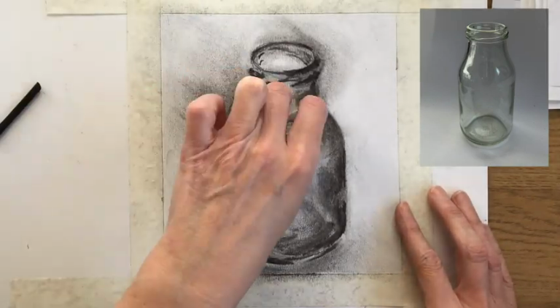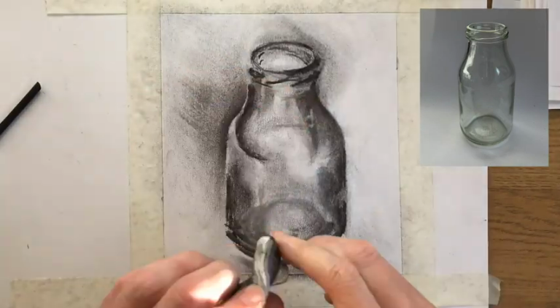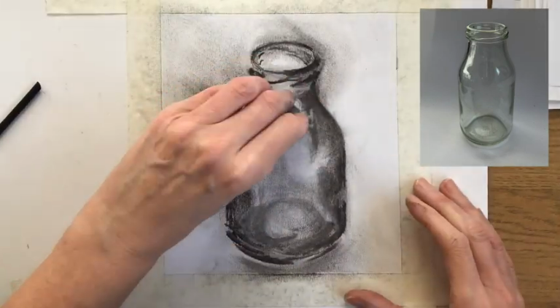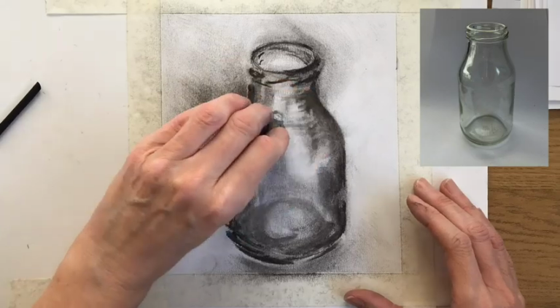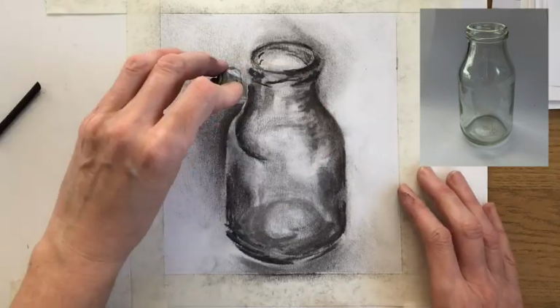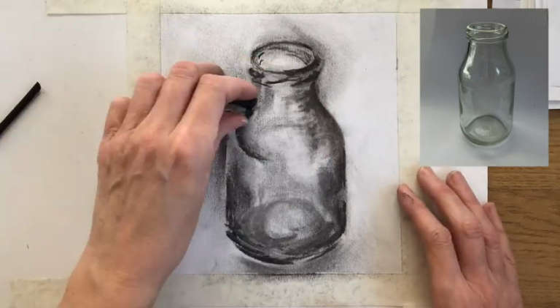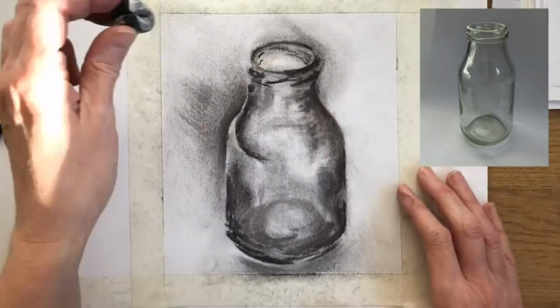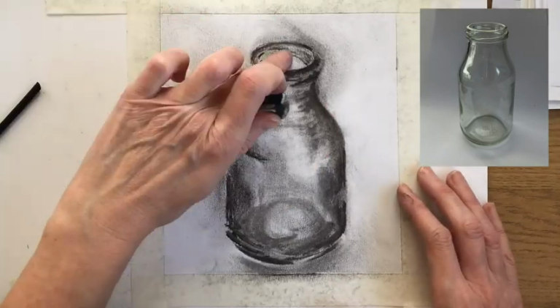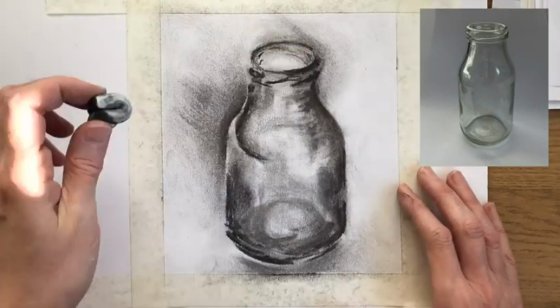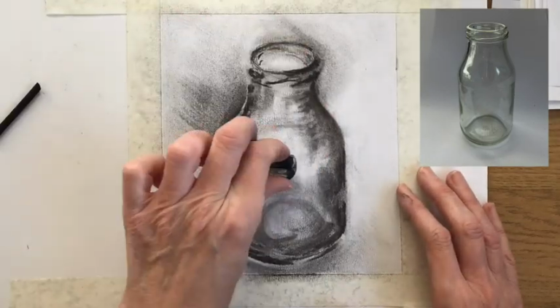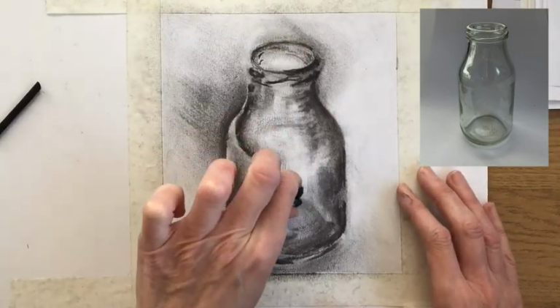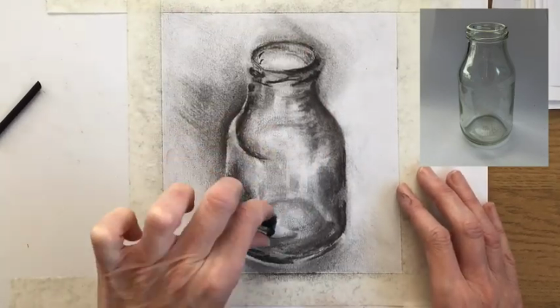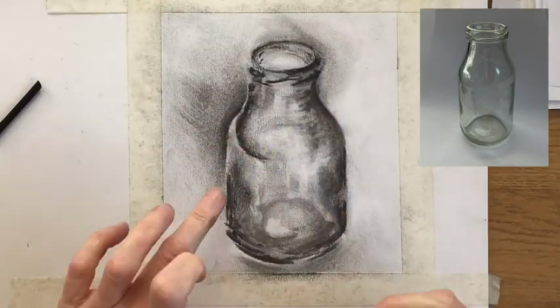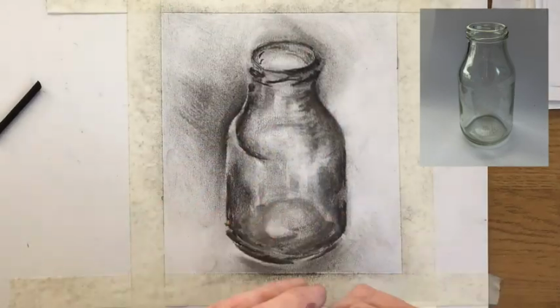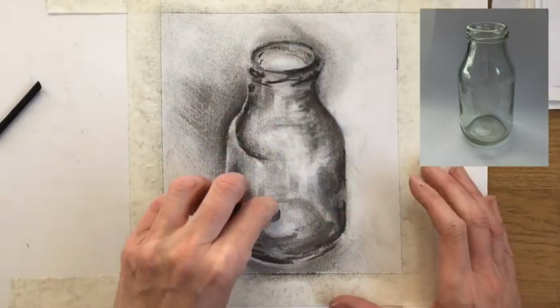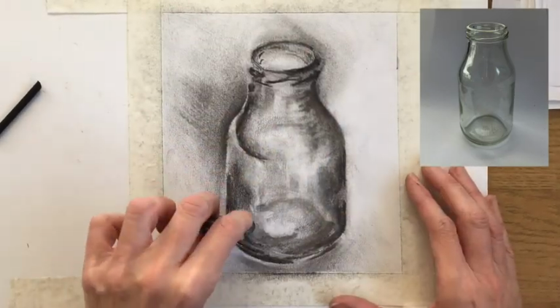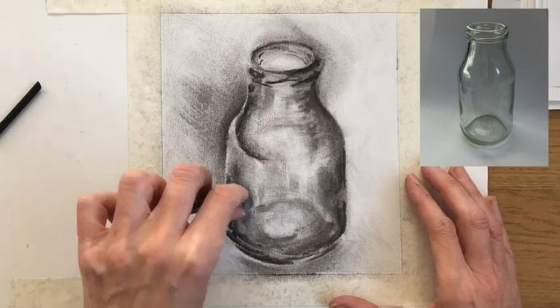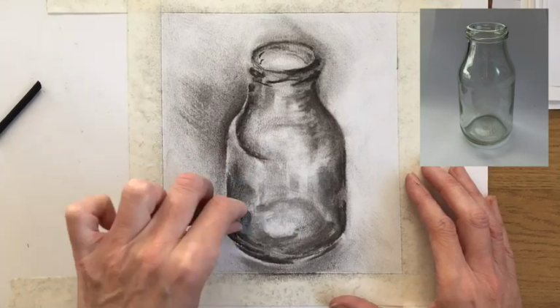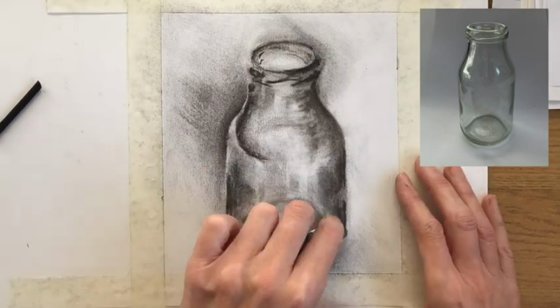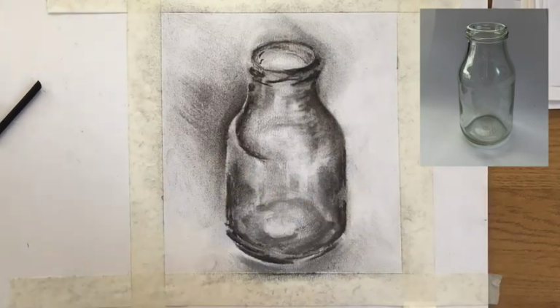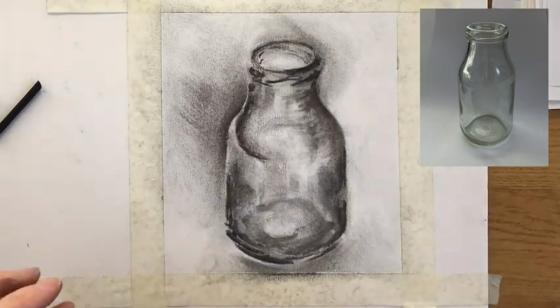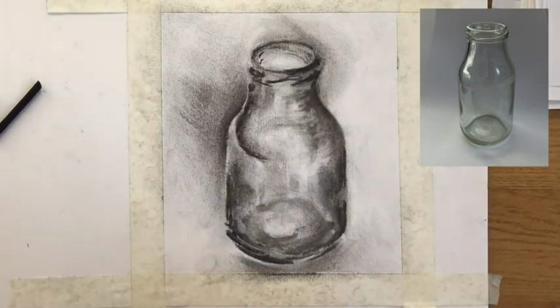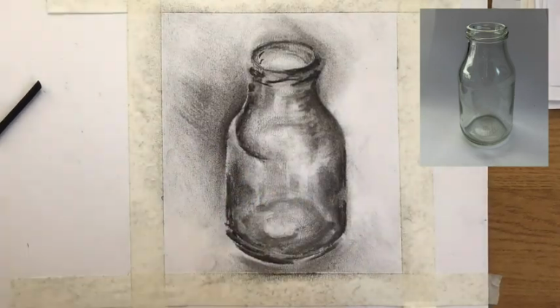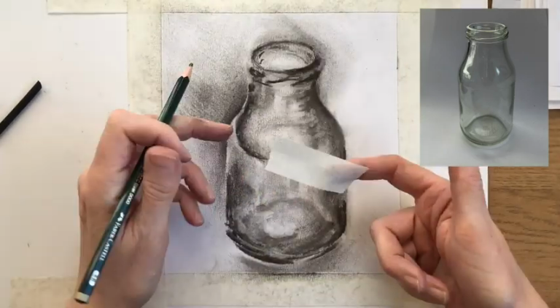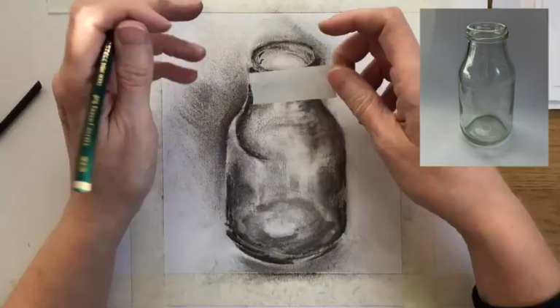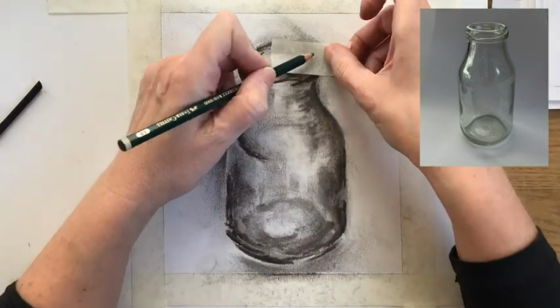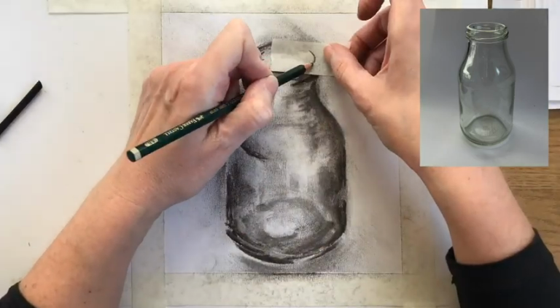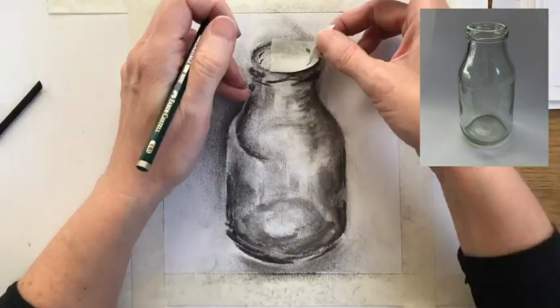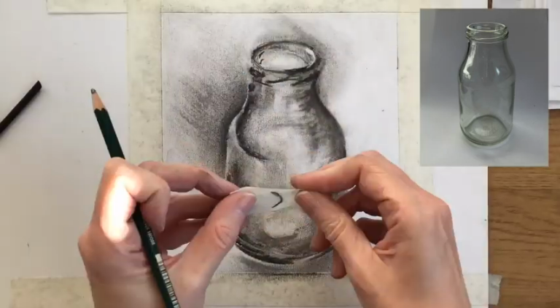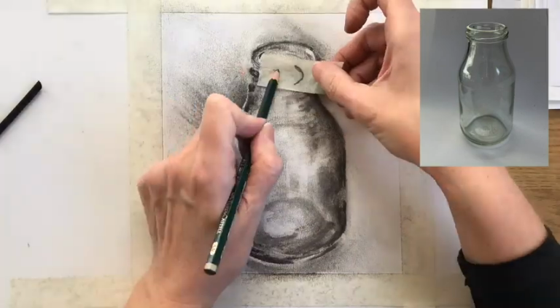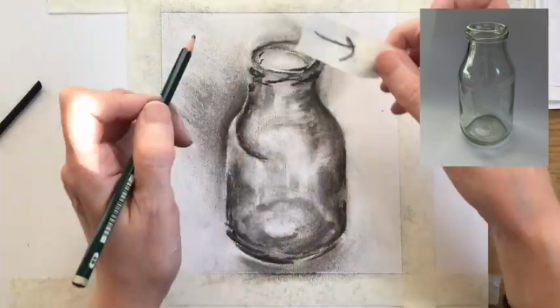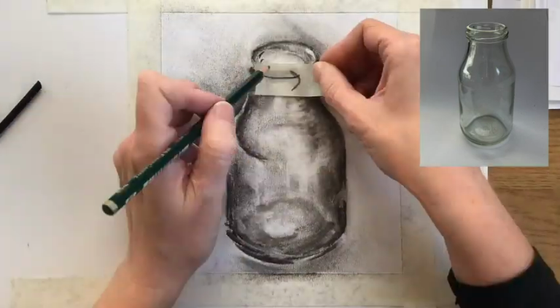Here you can see me using a putty rubber. A putty rubber is a soft, kneadable rubber that you can use to just lift away the tone — it's not really rubbing, it's more just dabbing at the surface of the paper.